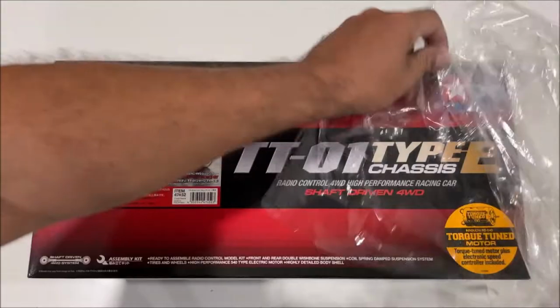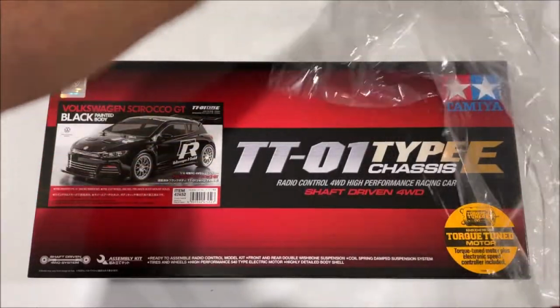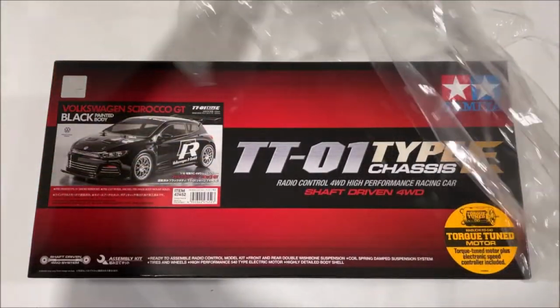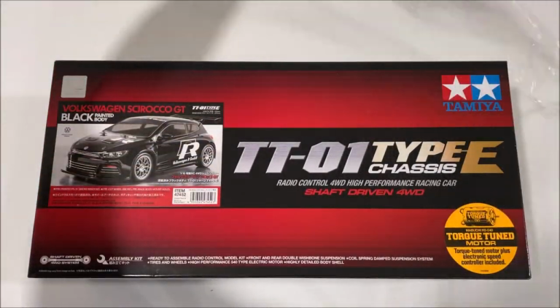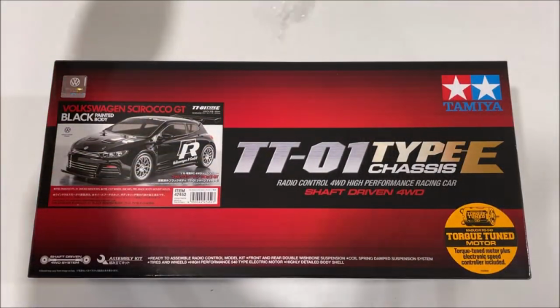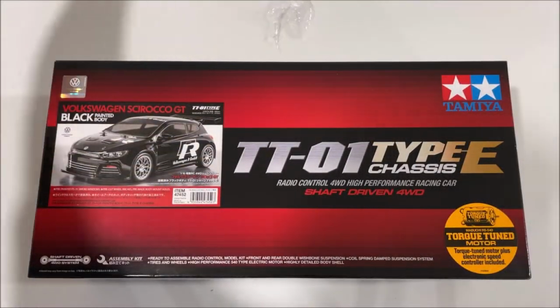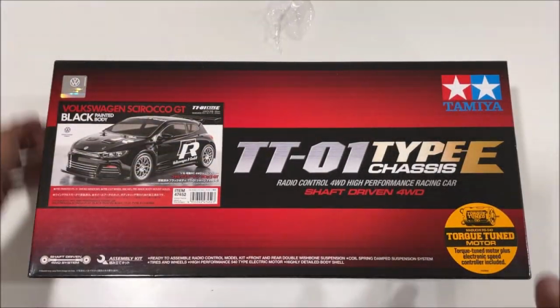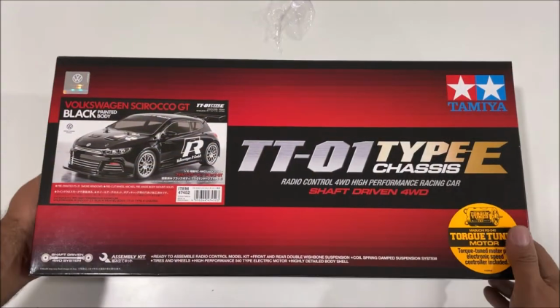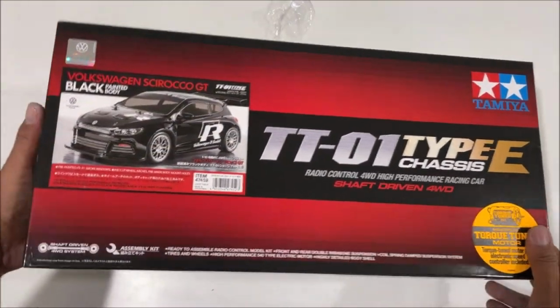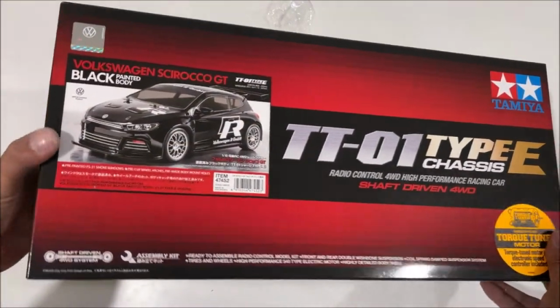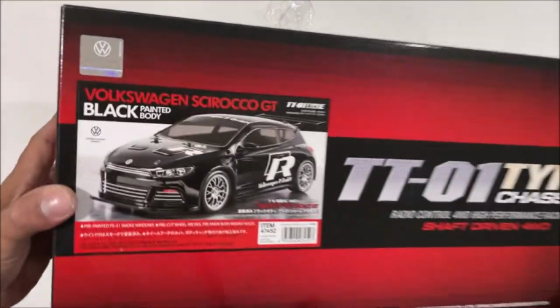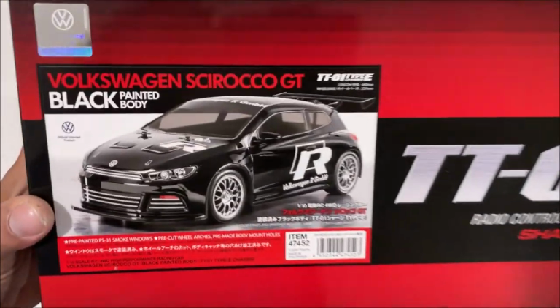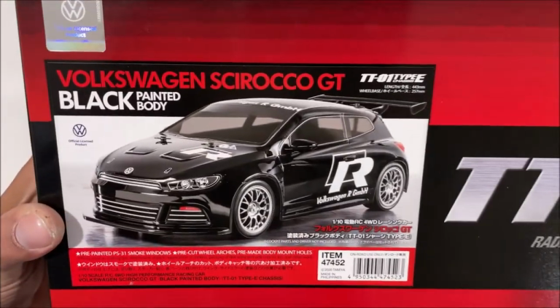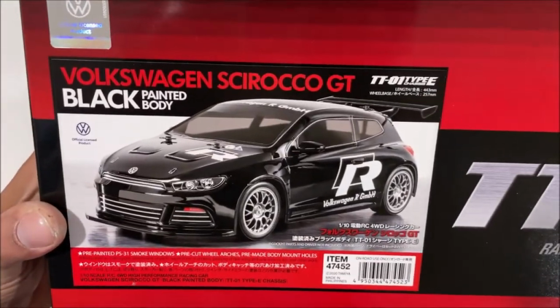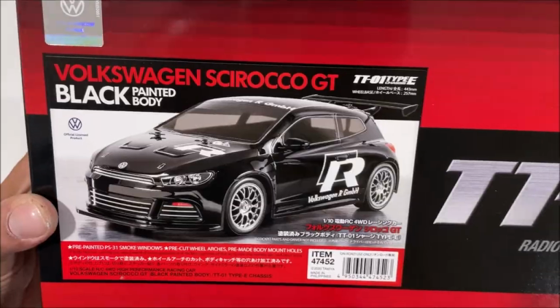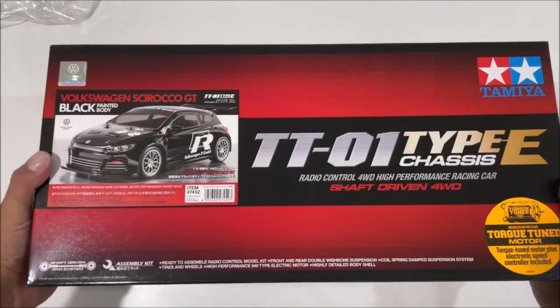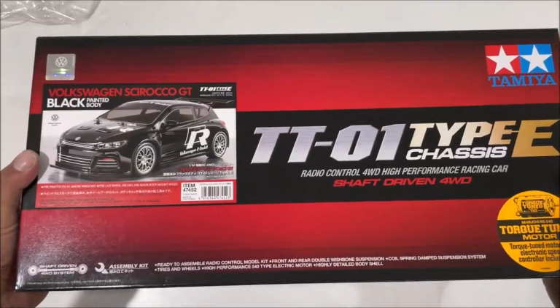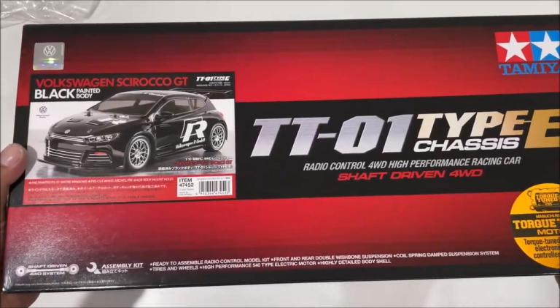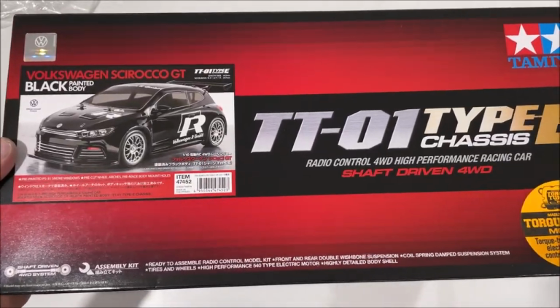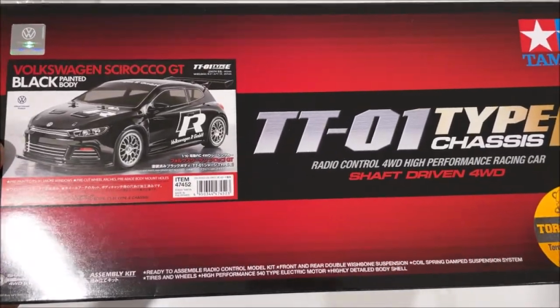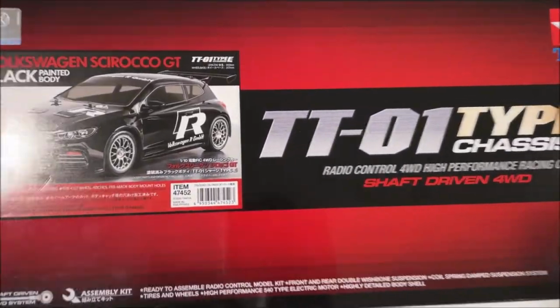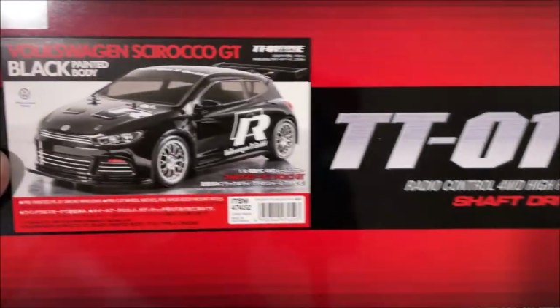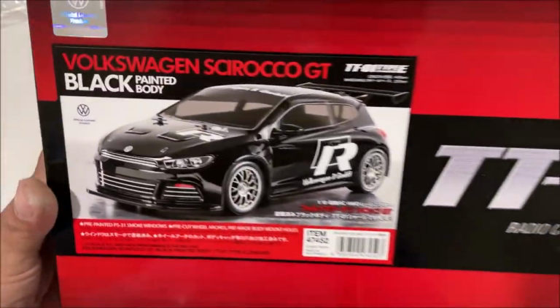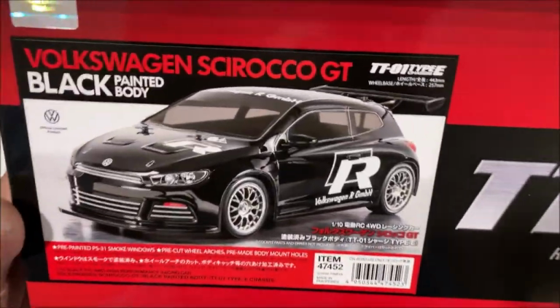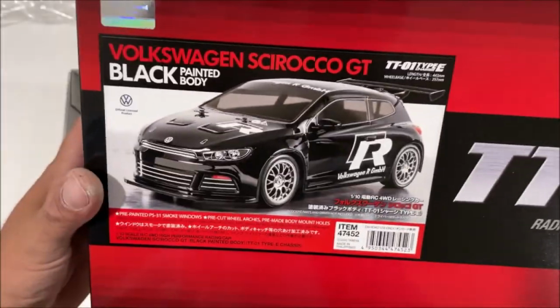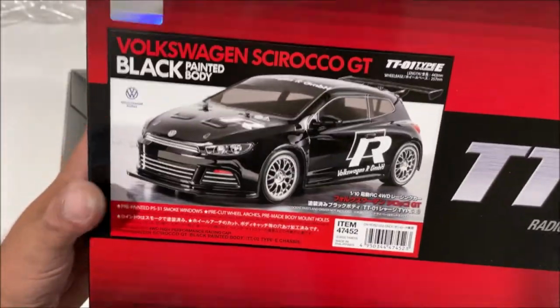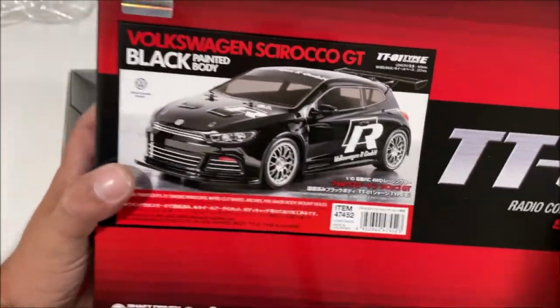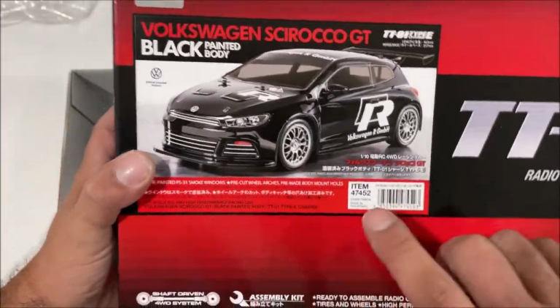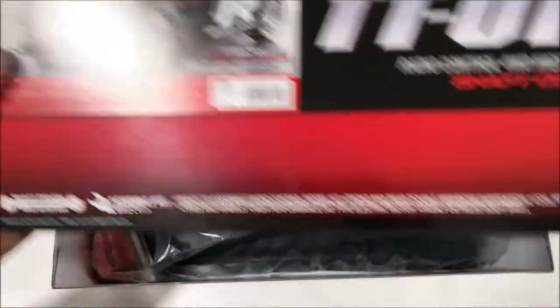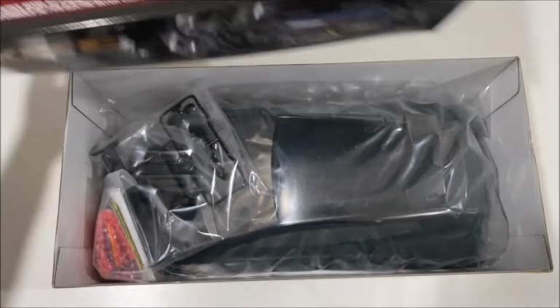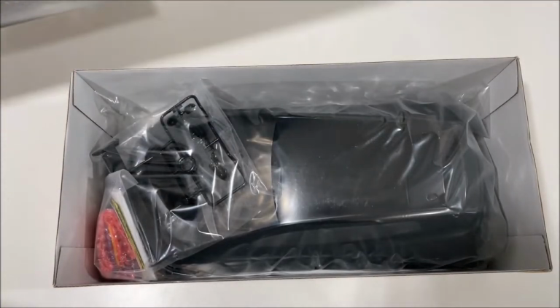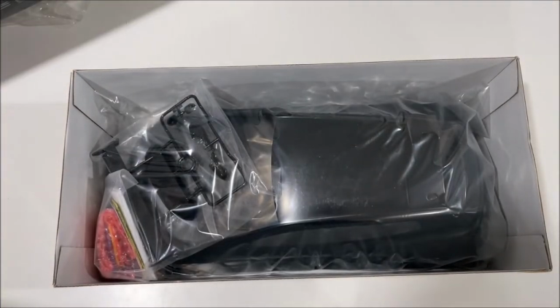I'm Chris and this is my Tamiya Volkswagen — I'm not sure how you pronounce that. I'm making these unboxing videos so people out there know exactly what you're going to get when you buy these.